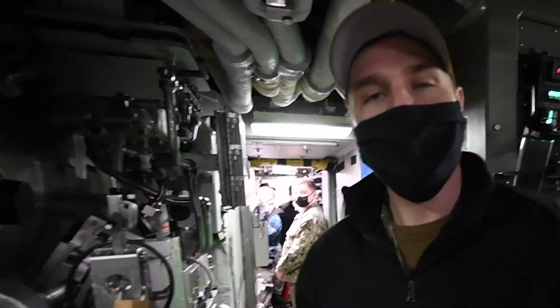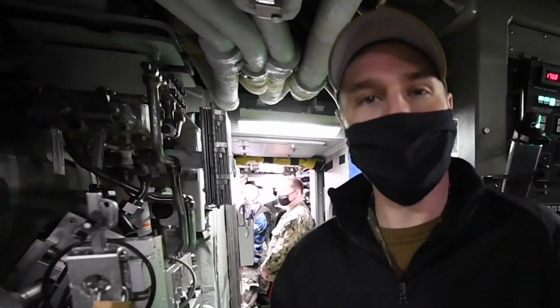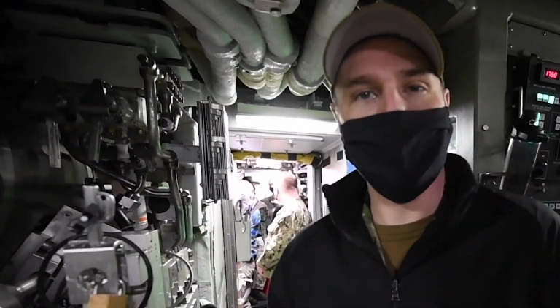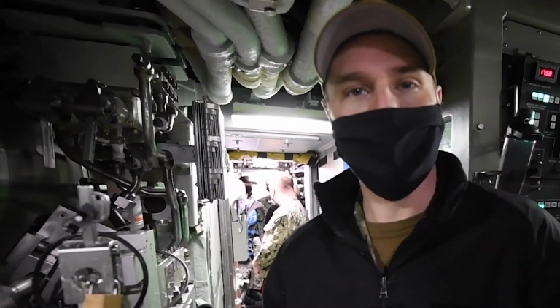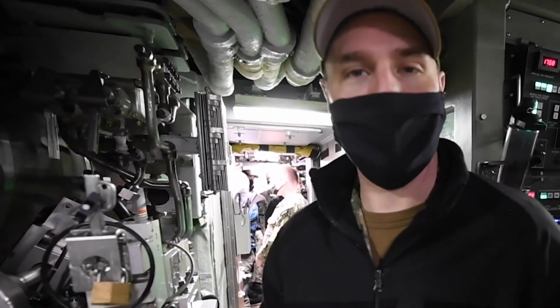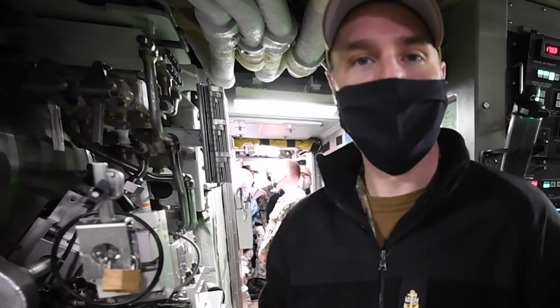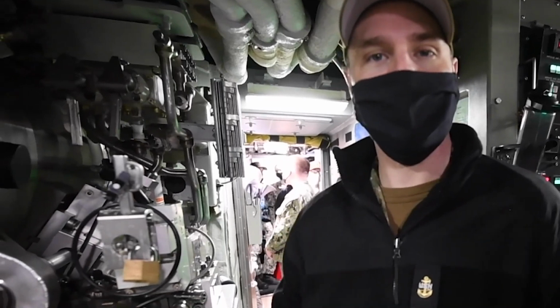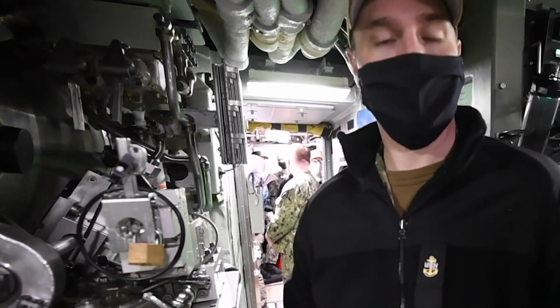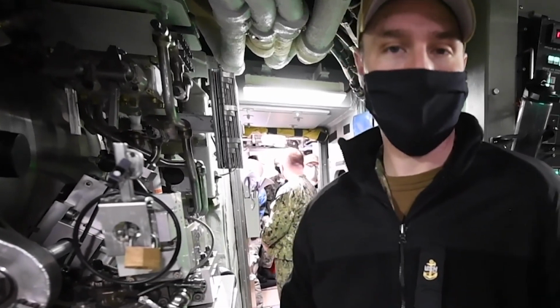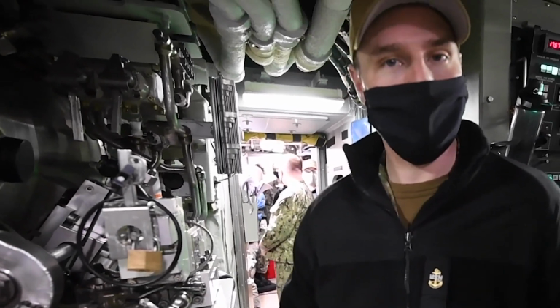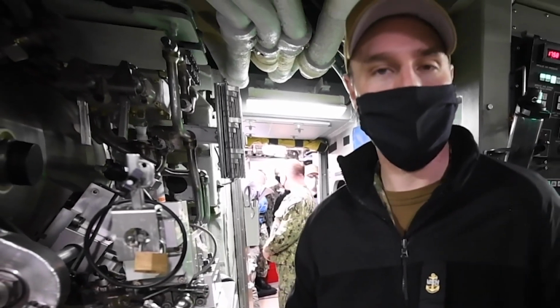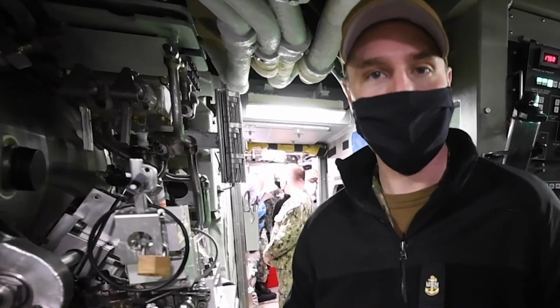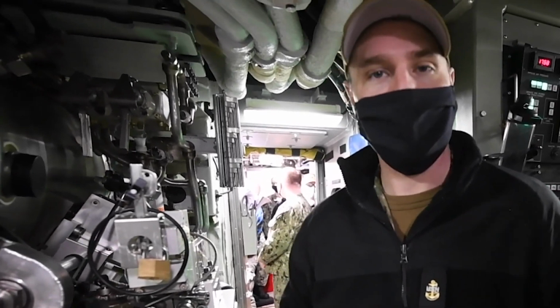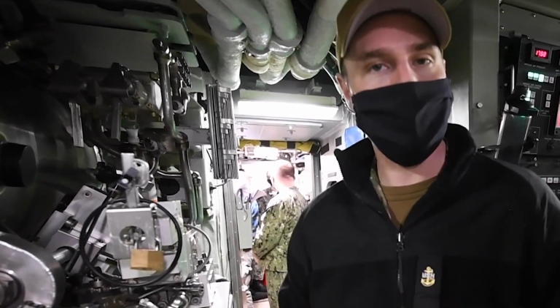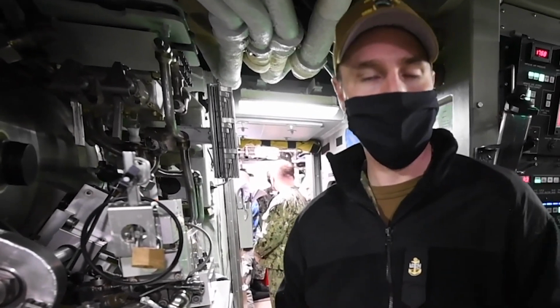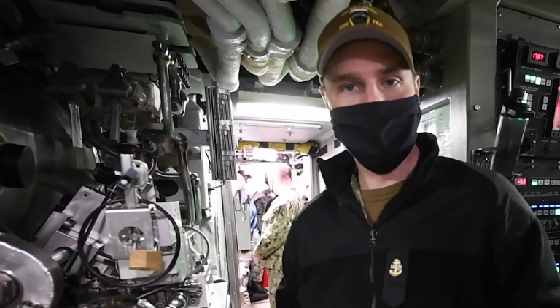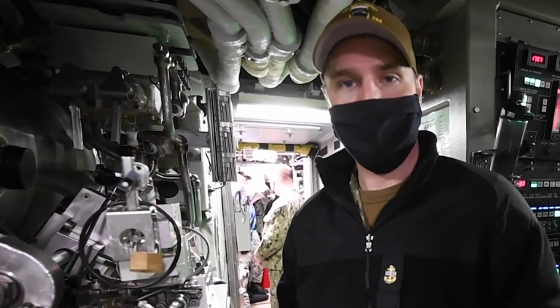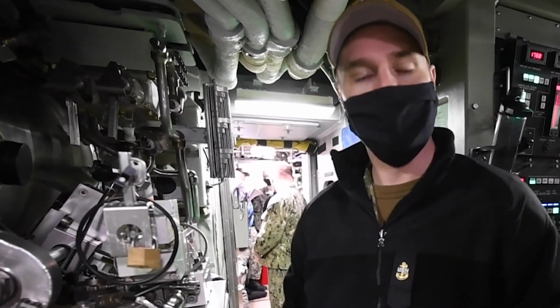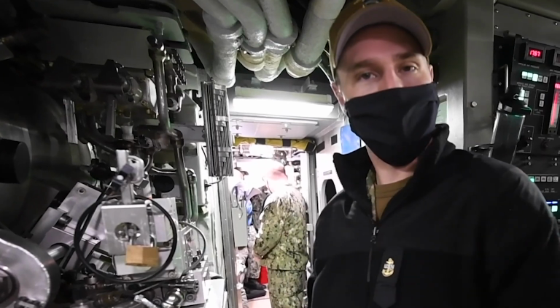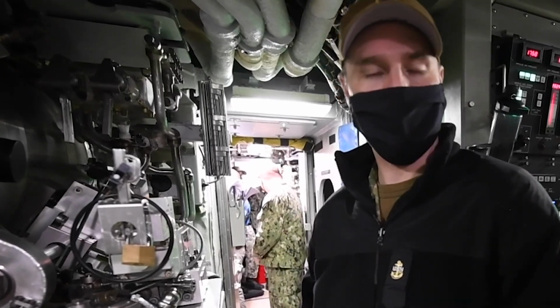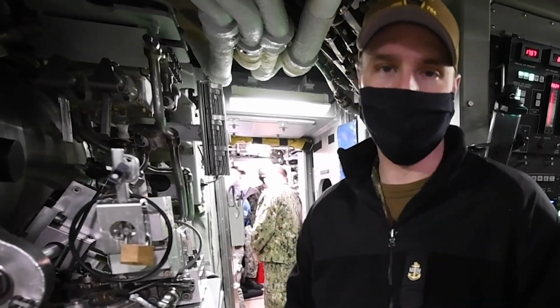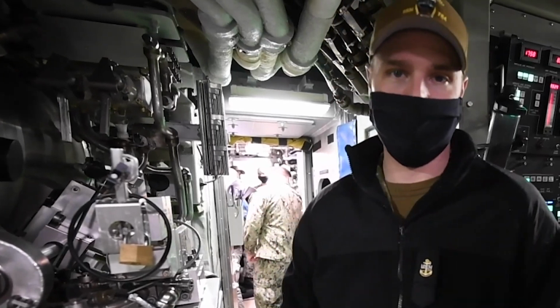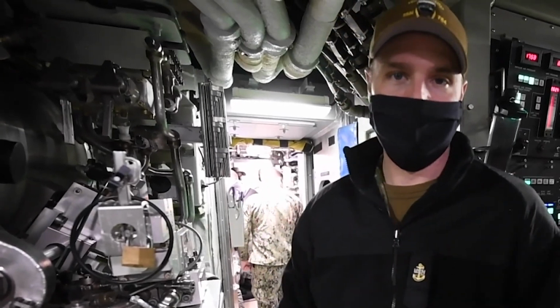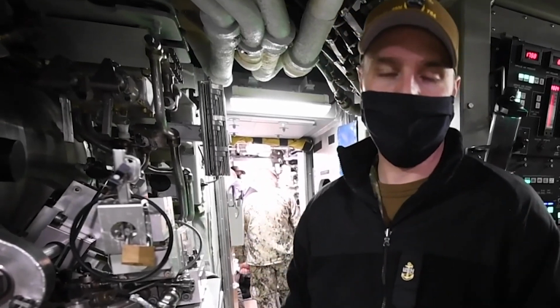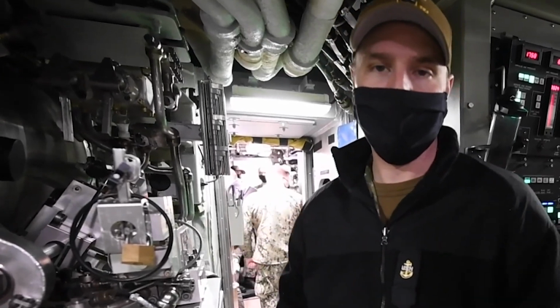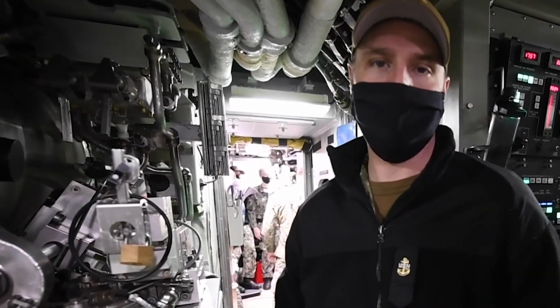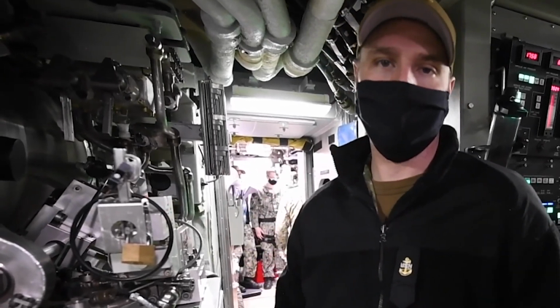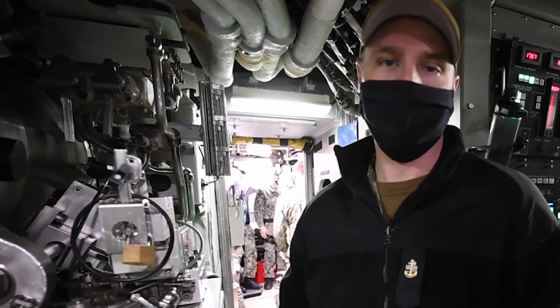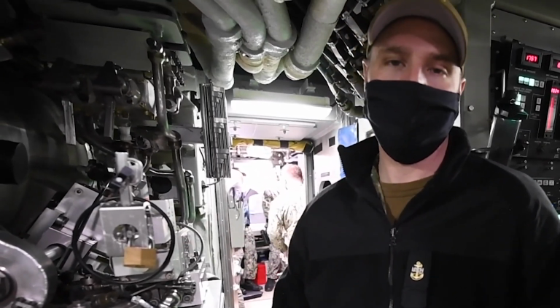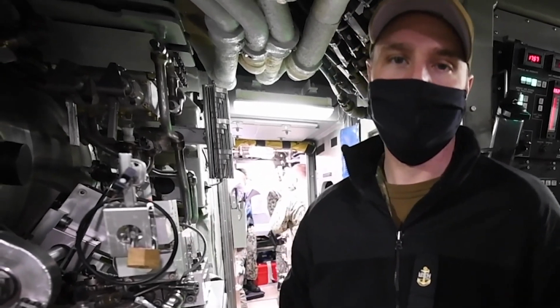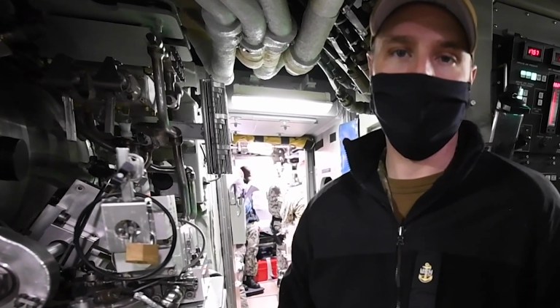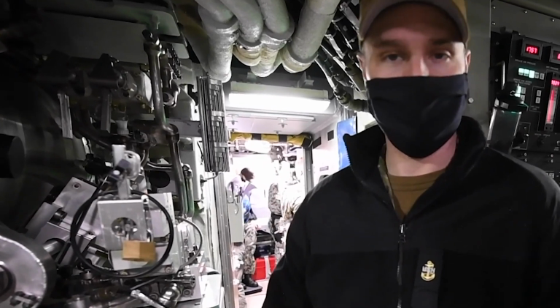Welcome to the torpedo room. This is where we obviously hold our torpedoes. We have four torpedo tubes — two on the port side, two on the starboard side — and we can have a fully loaded out torpedo room with 28 war shots.